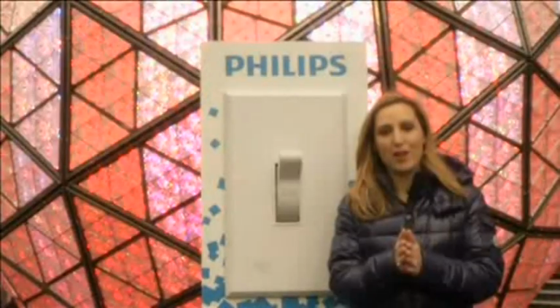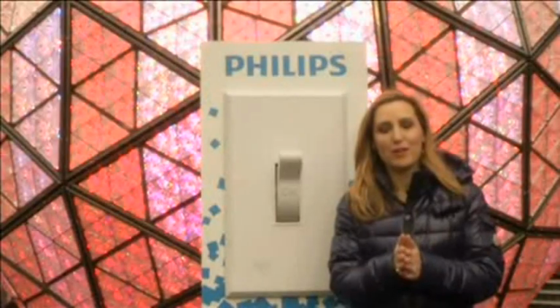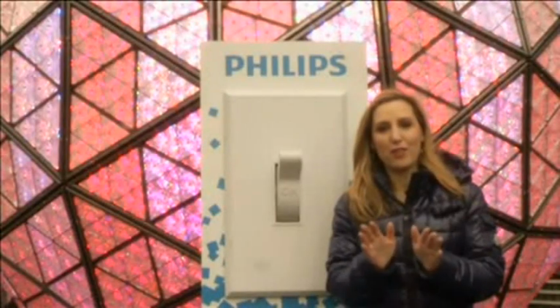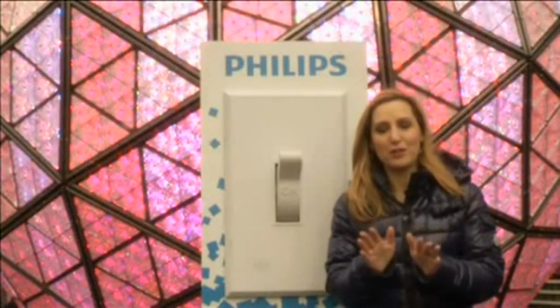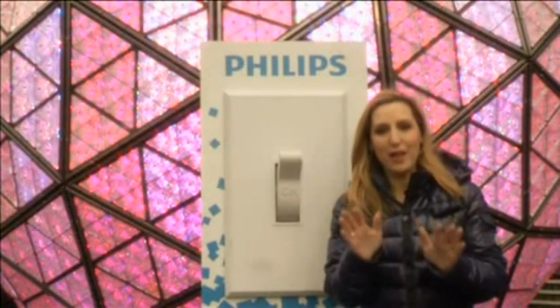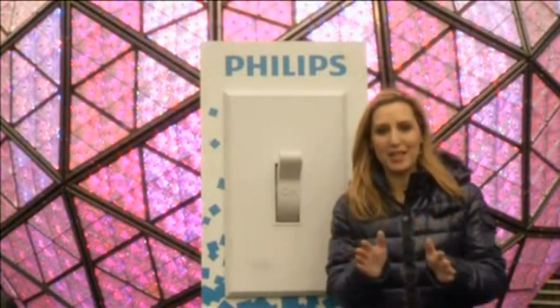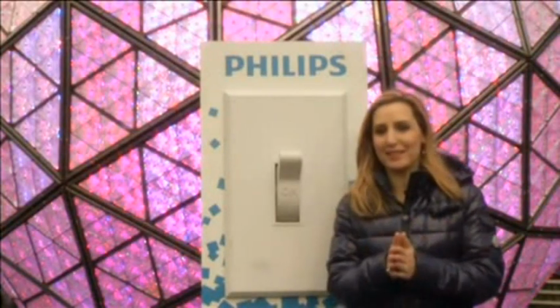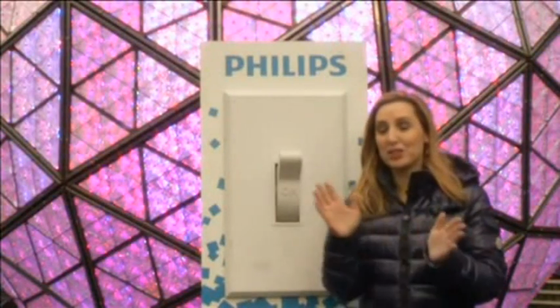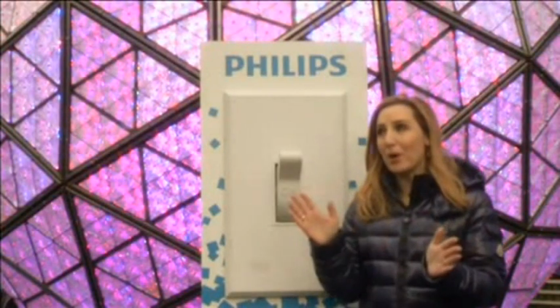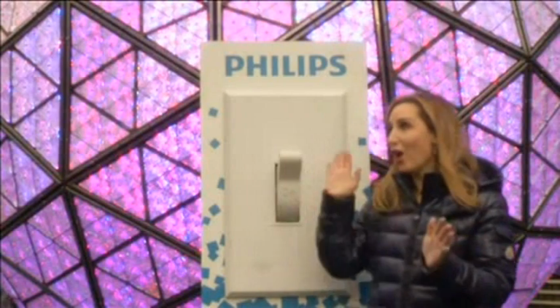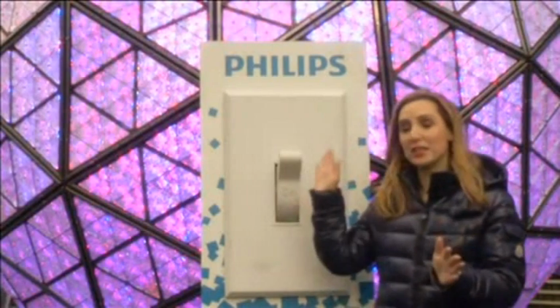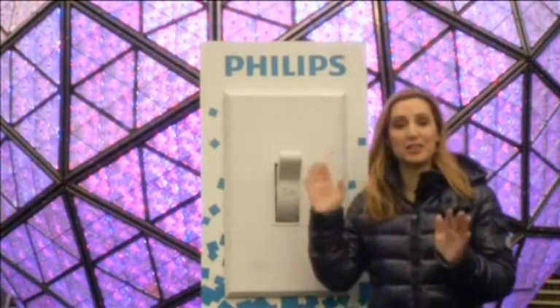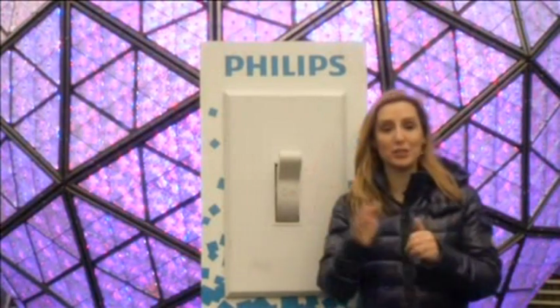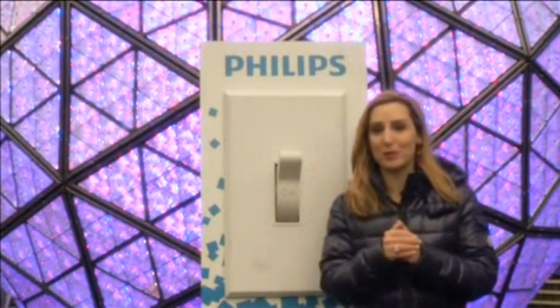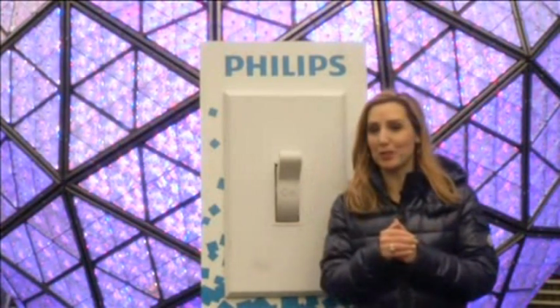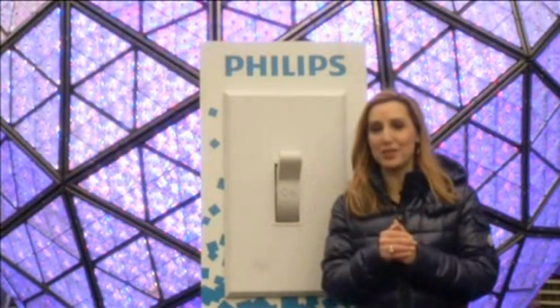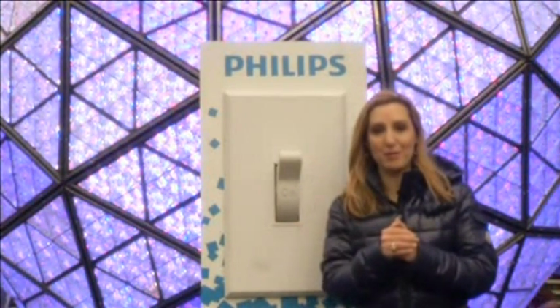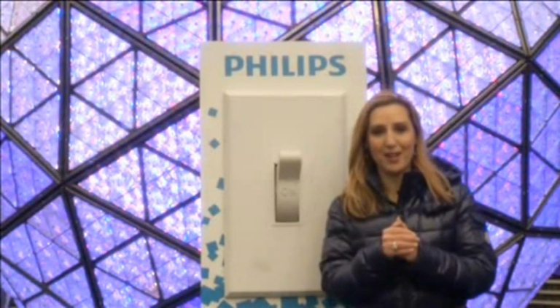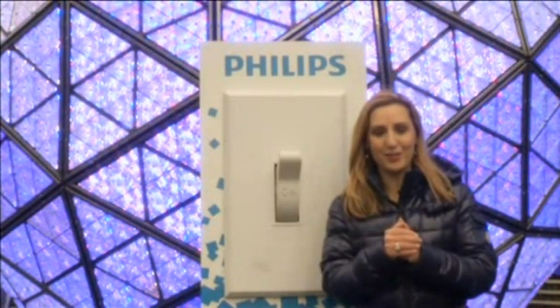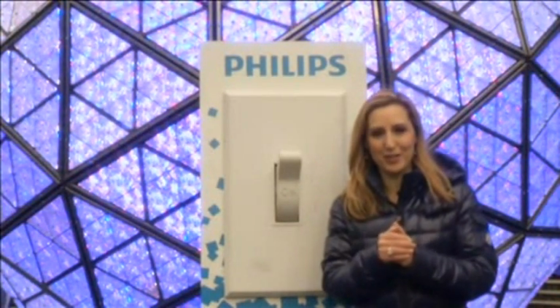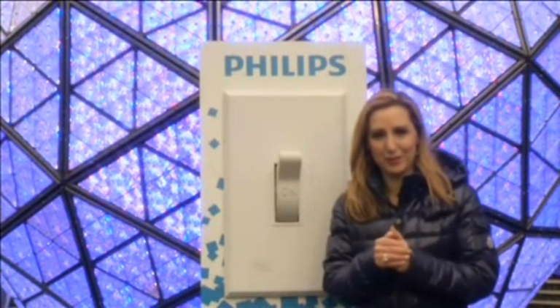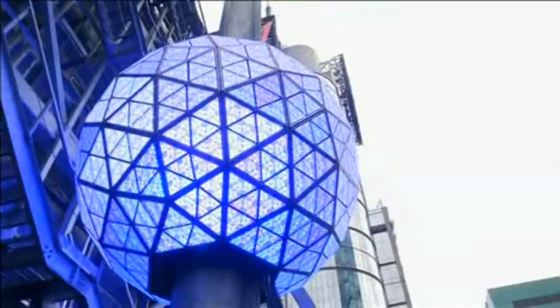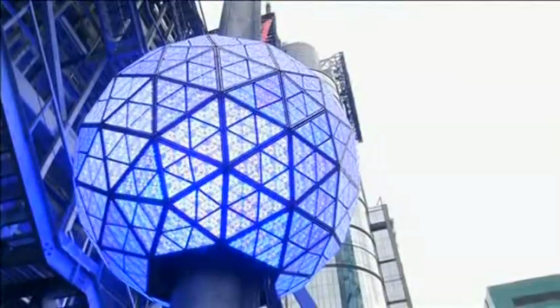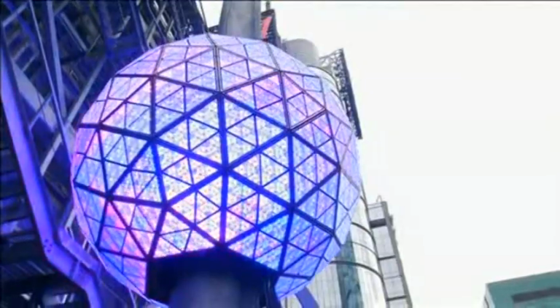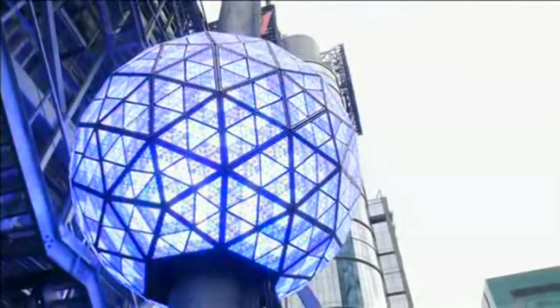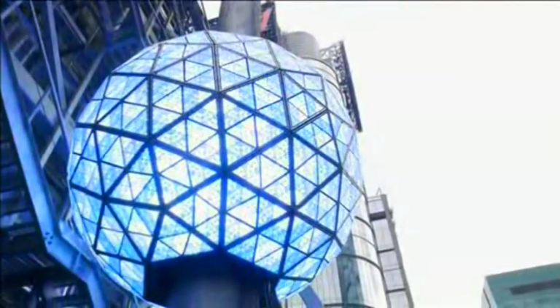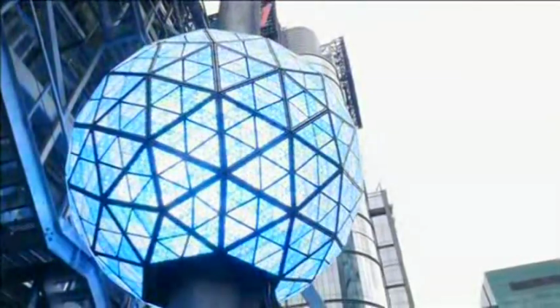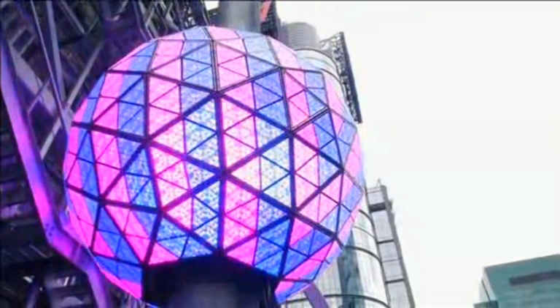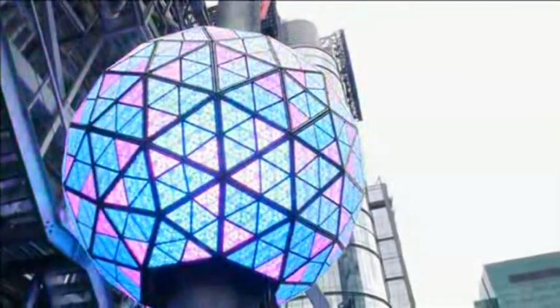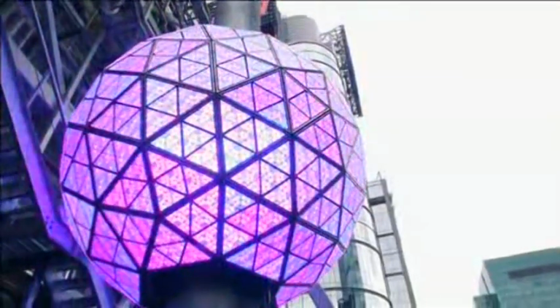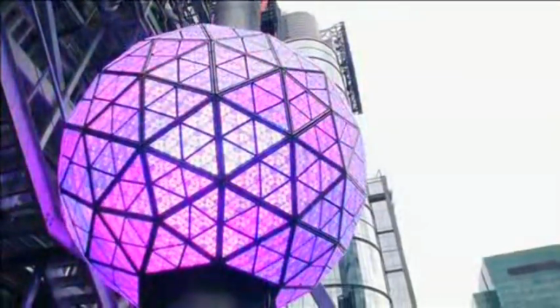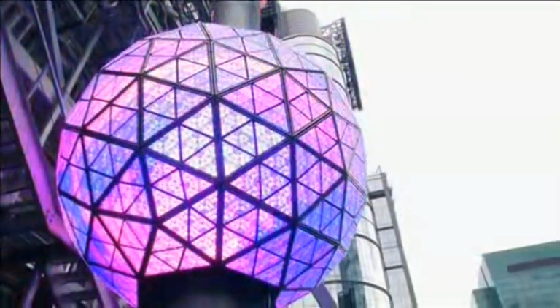There are more than 32,000 LEDs on this giant ball, all of which can be digitally controlled when the ball drops here in Times Square on New Year's Eve. They can be programmed to make about 16 million different color combinations.